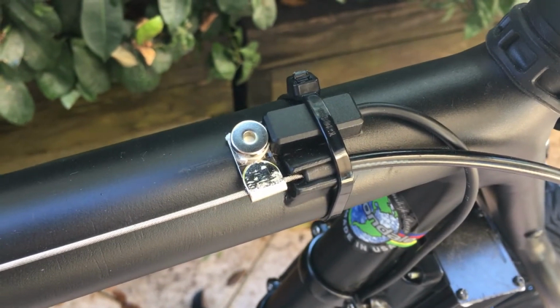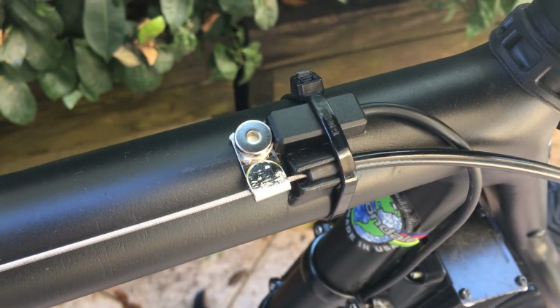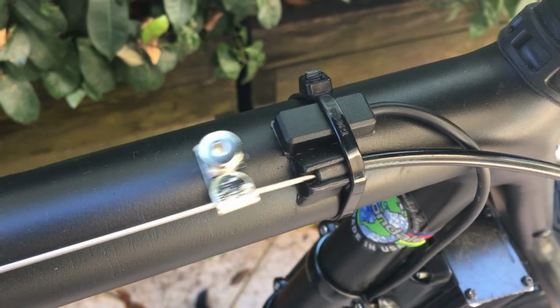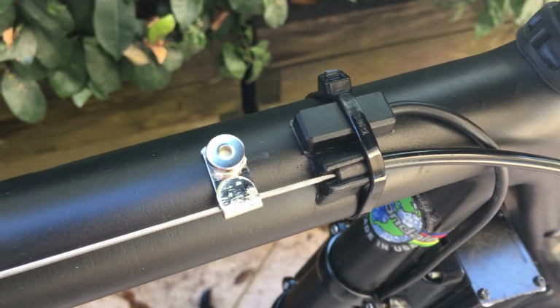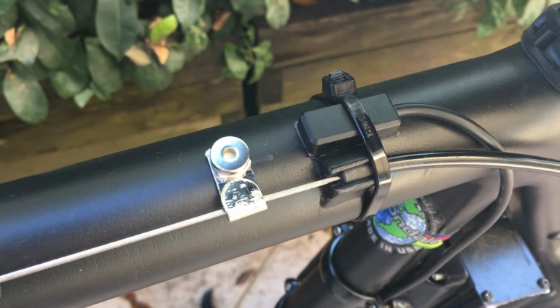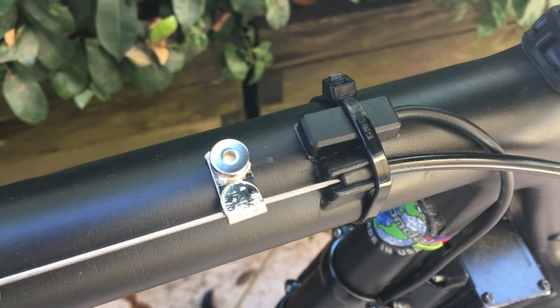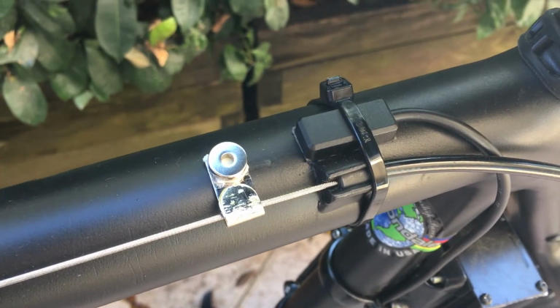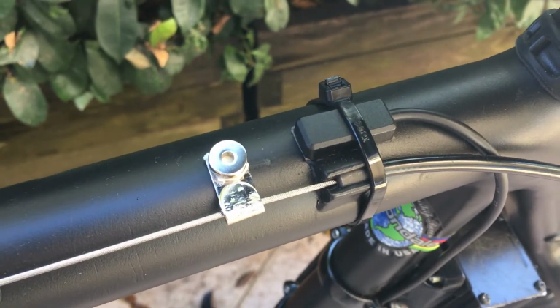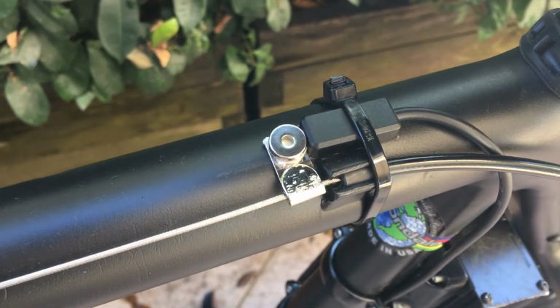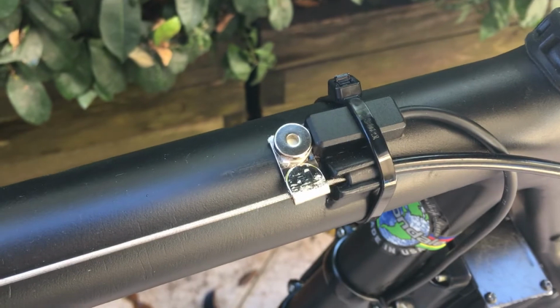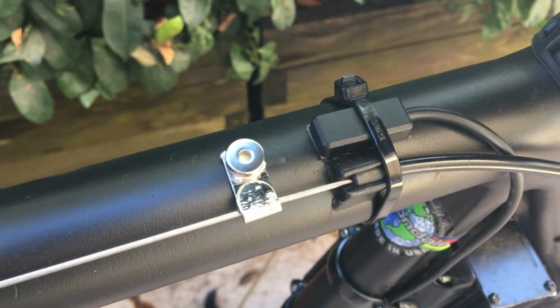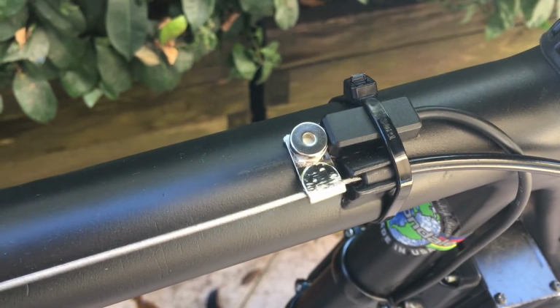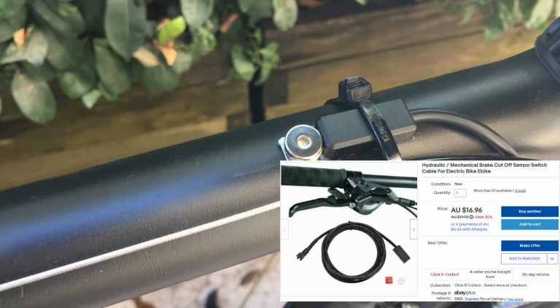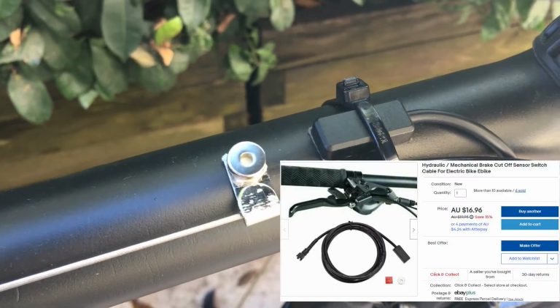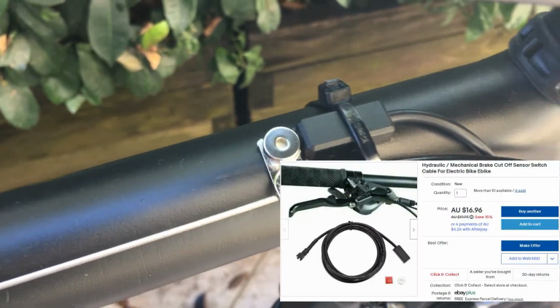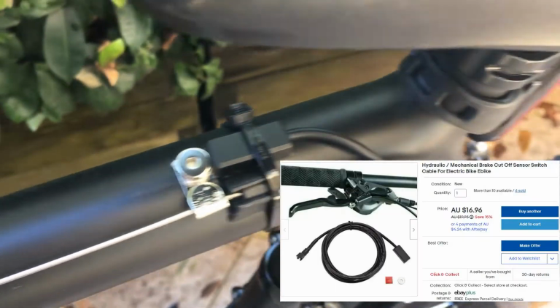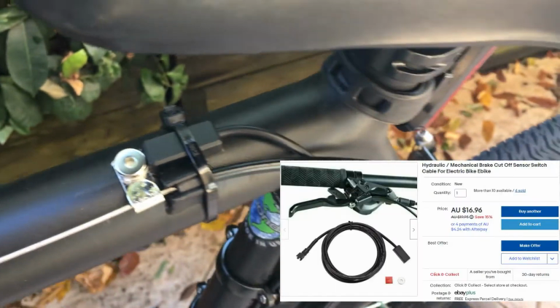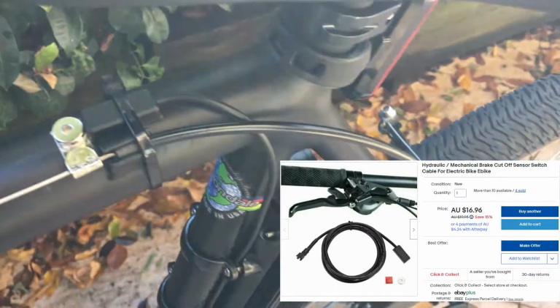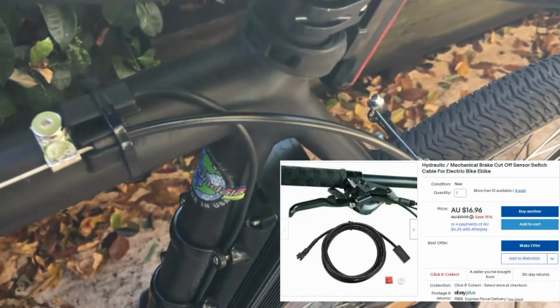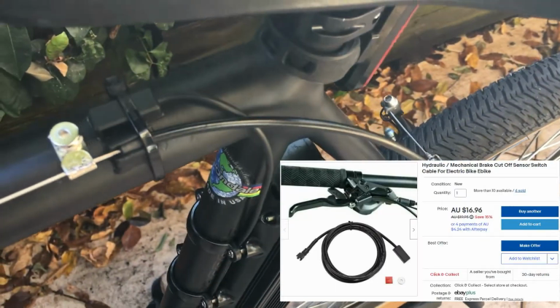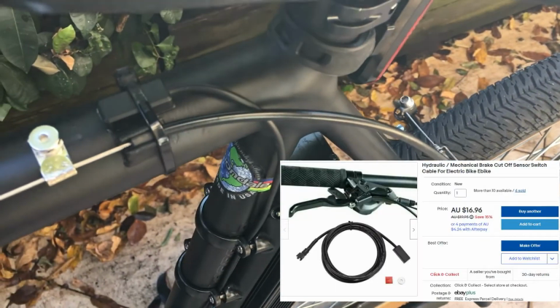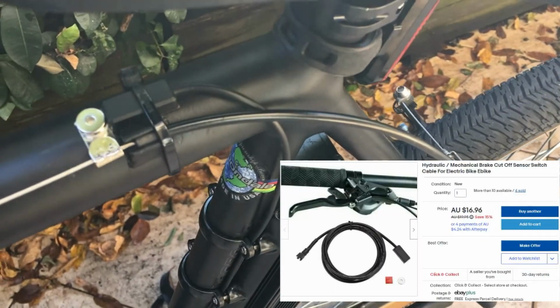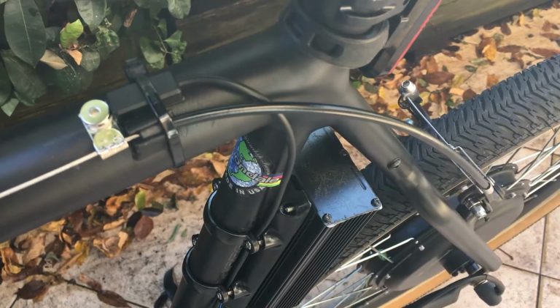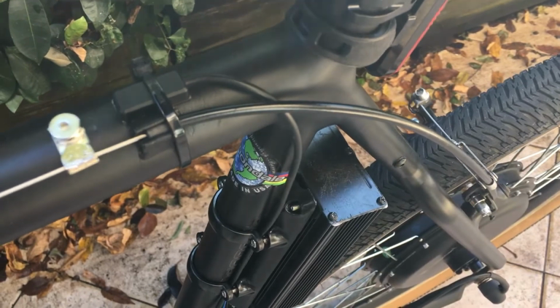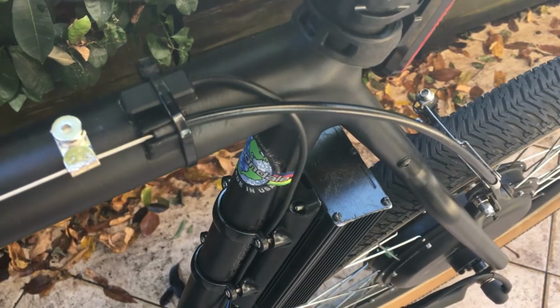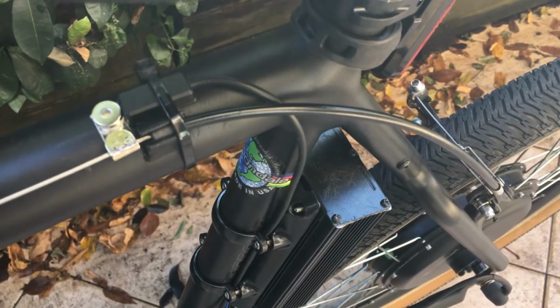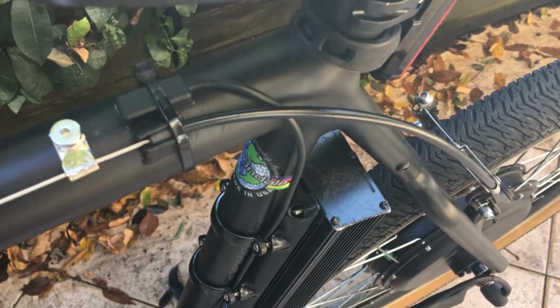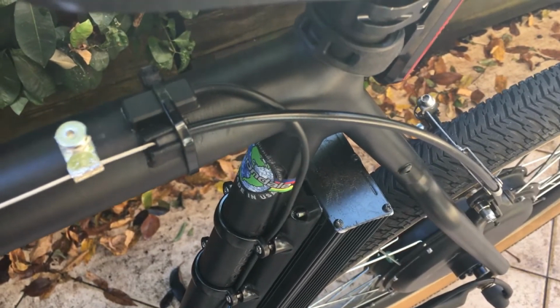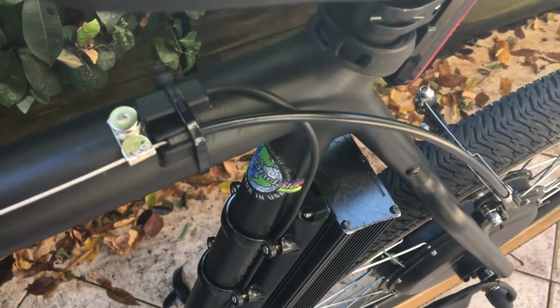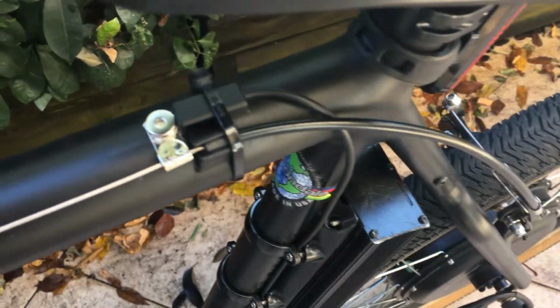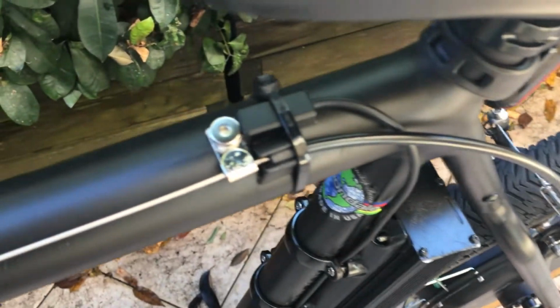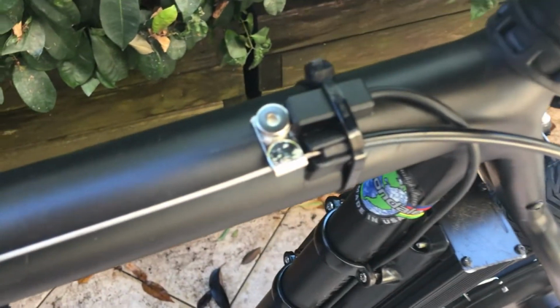Hey guys, welcome back to another Mikey Two Hands video. Today we're going to be showing you how to replace your e-bike brakes with a cut-off sensor switch that you can buy from eBay for 17 bucks. So stick with me and I'll show you how.